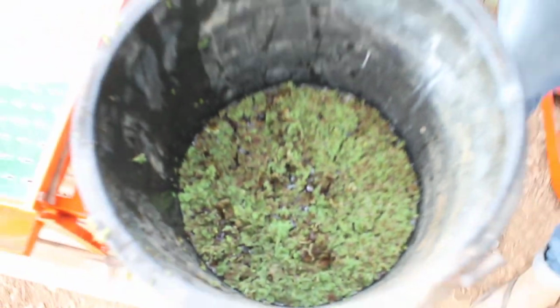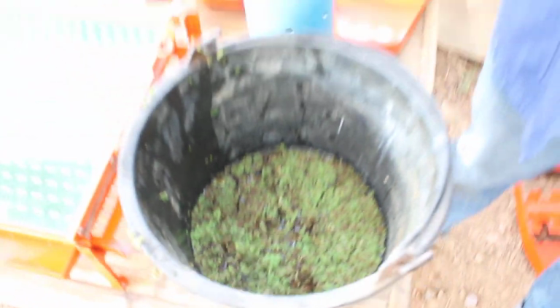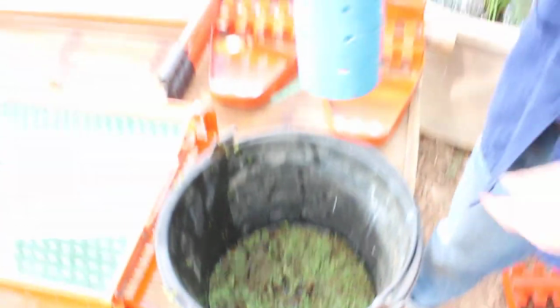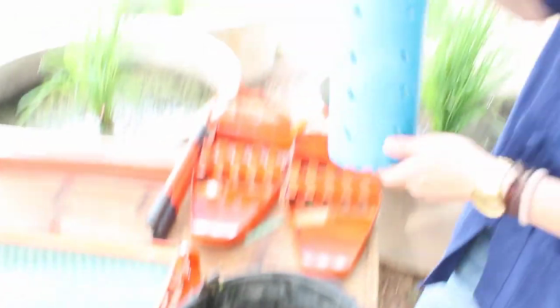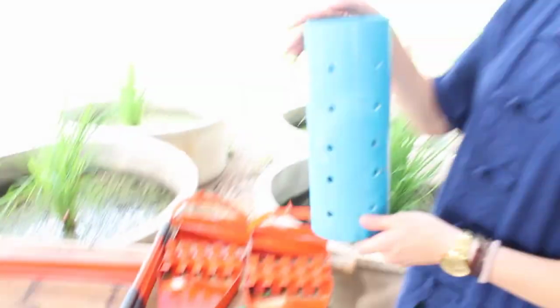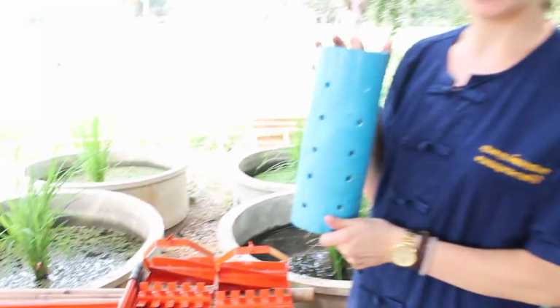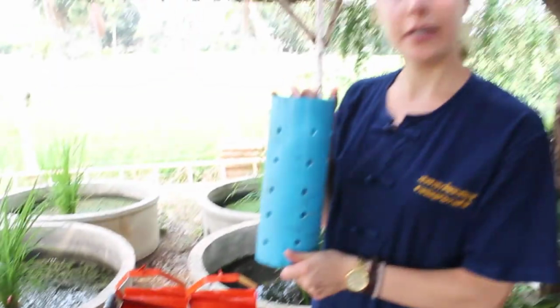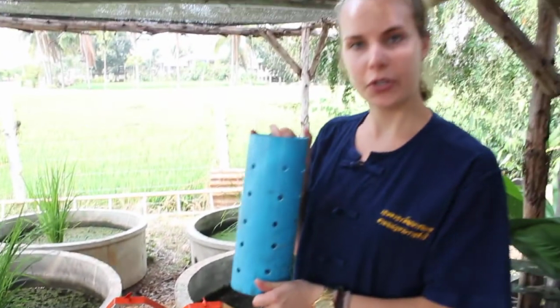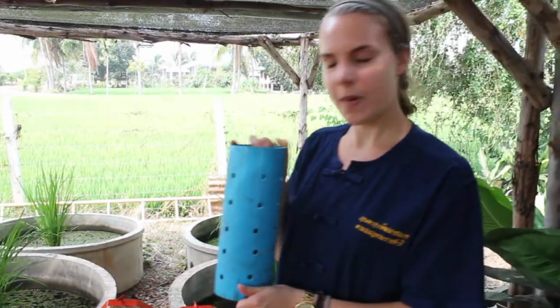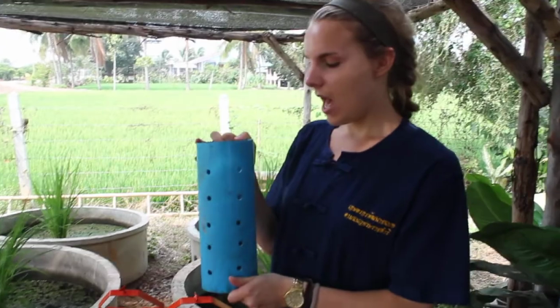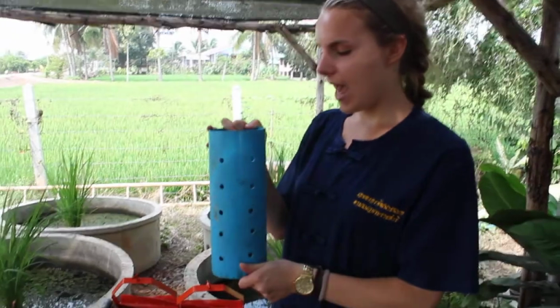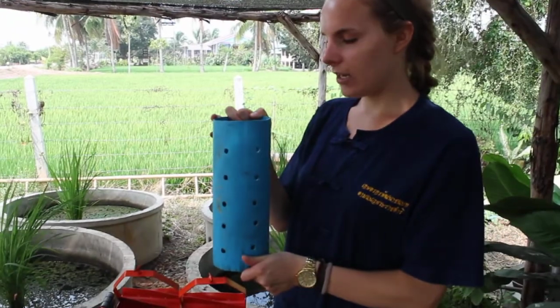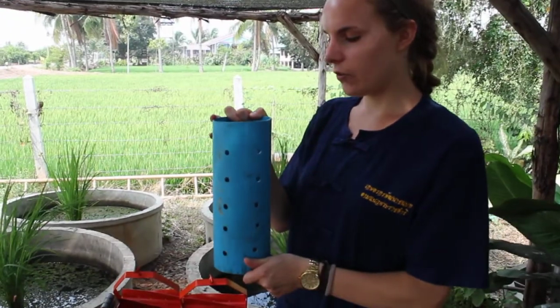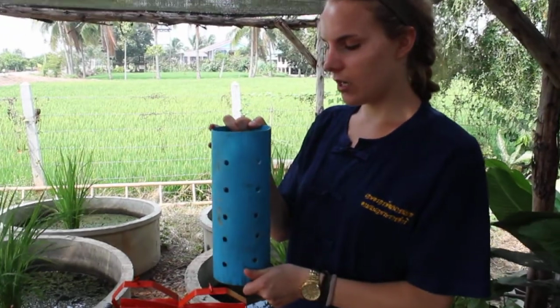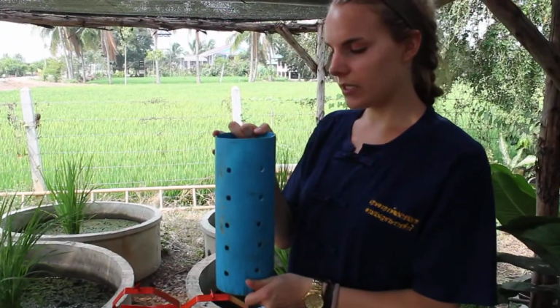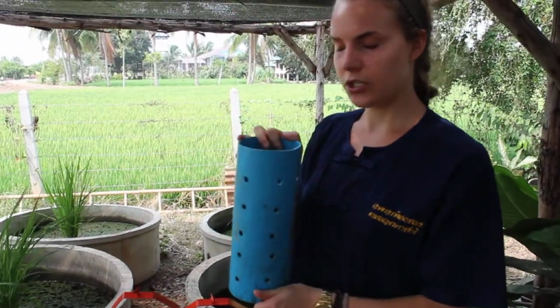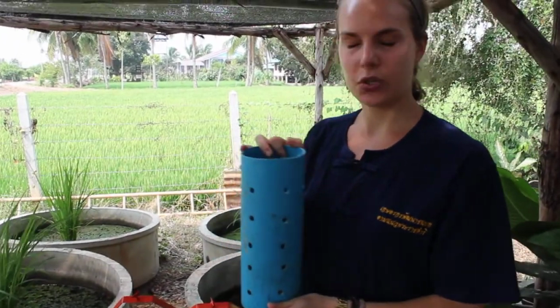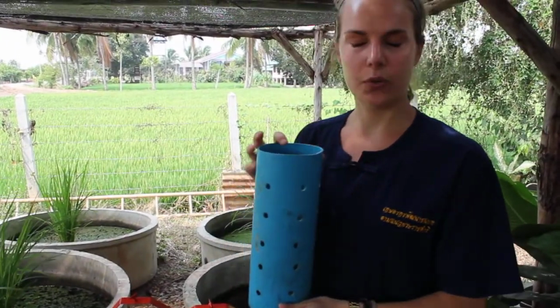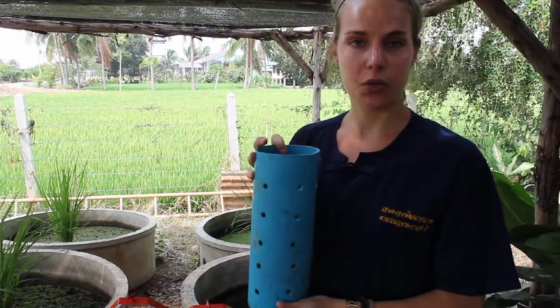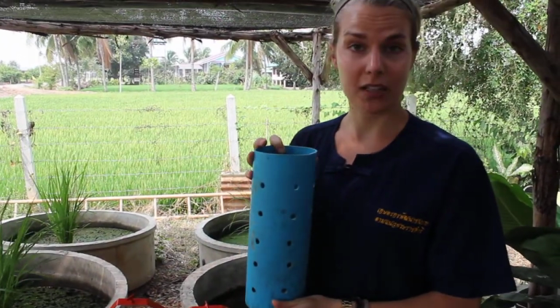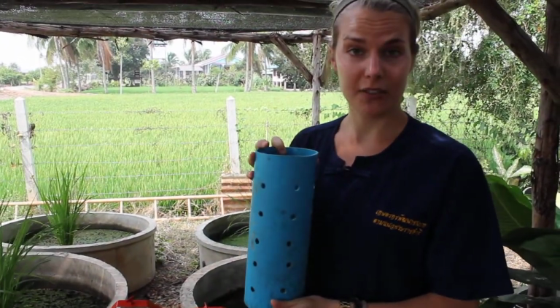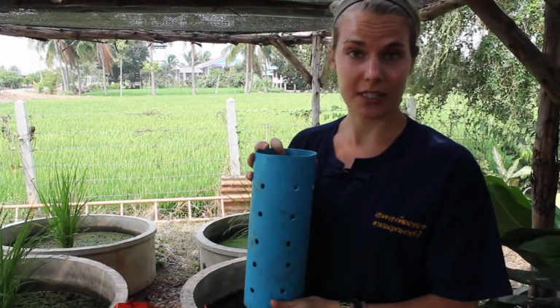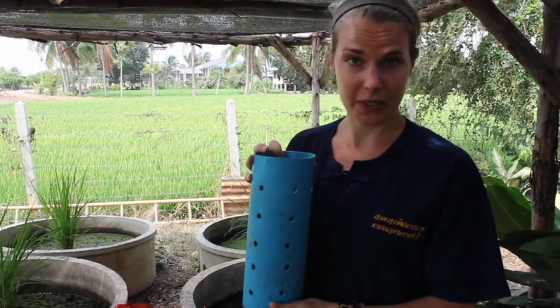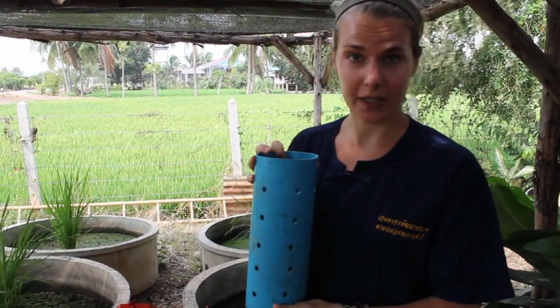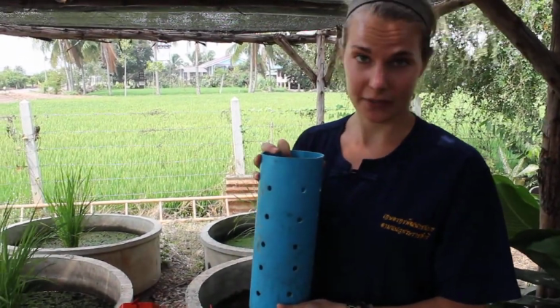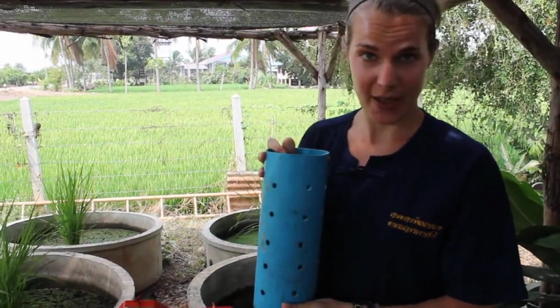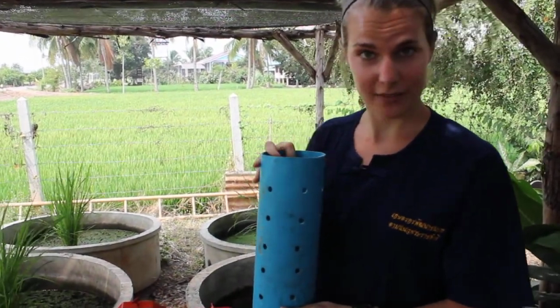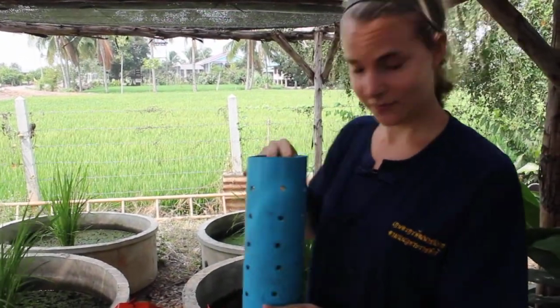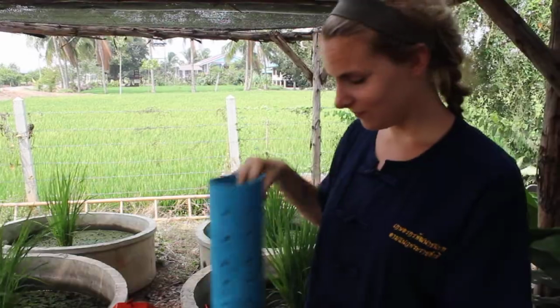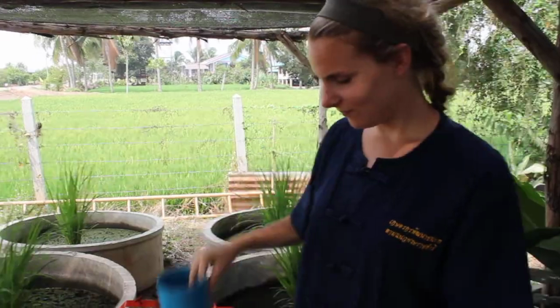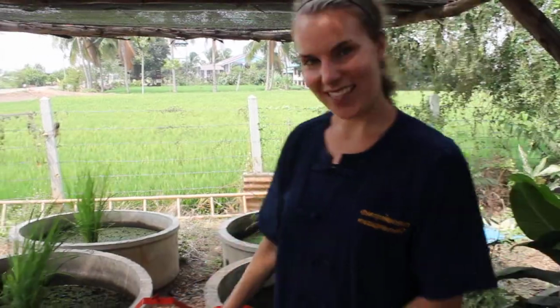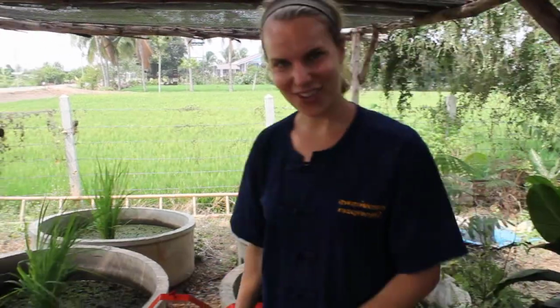And this is a water tube. You can use it to measure water levels in the soil in the rice paddy. Thank you.